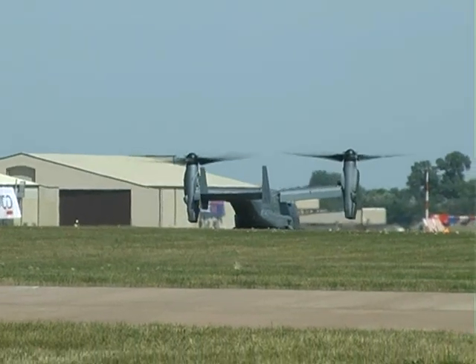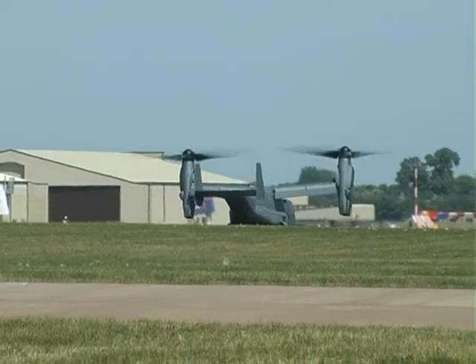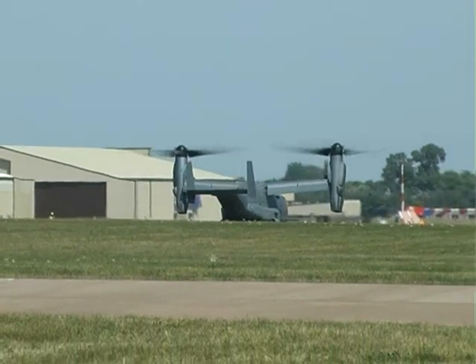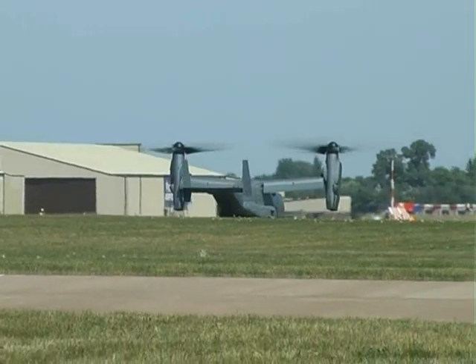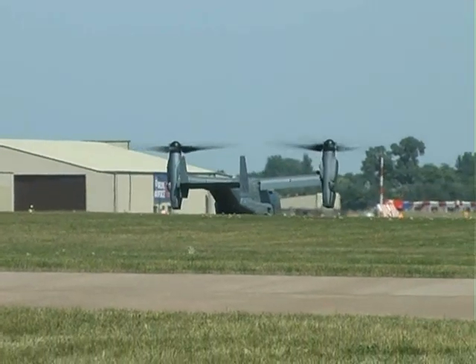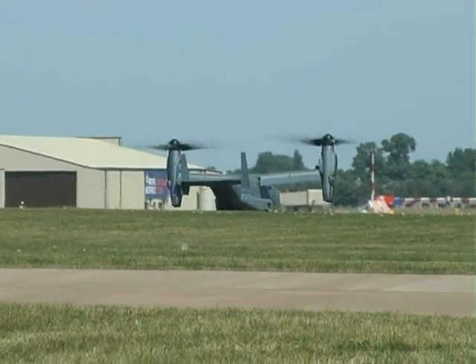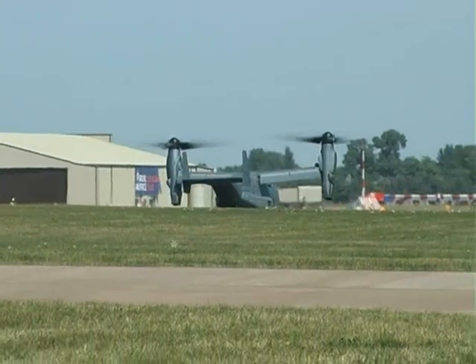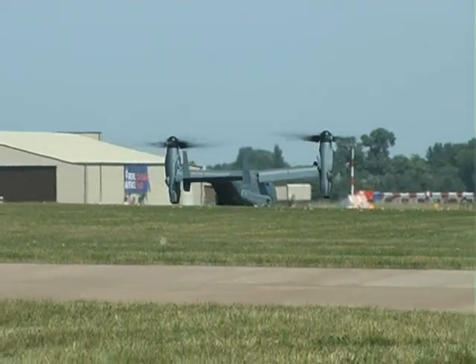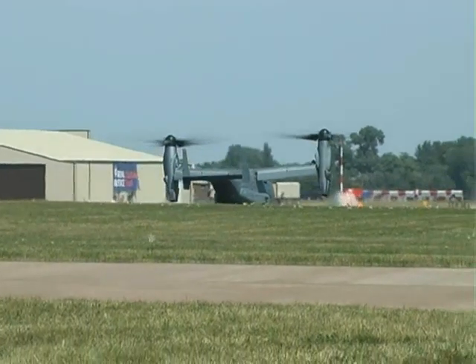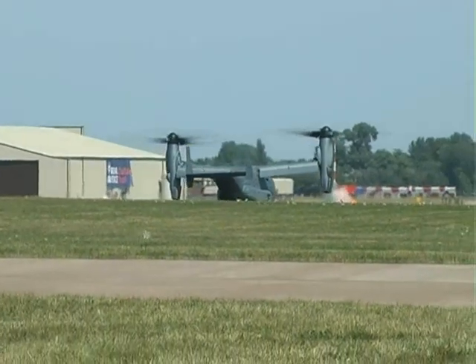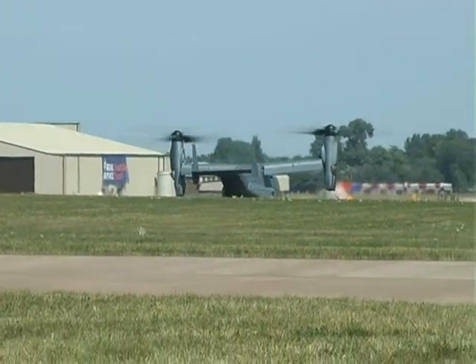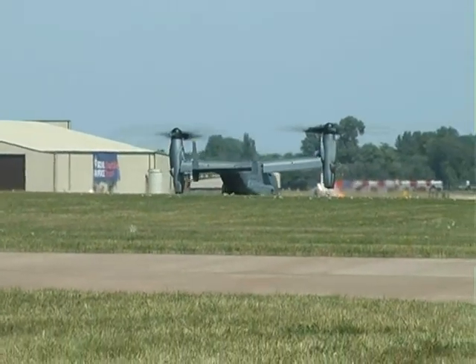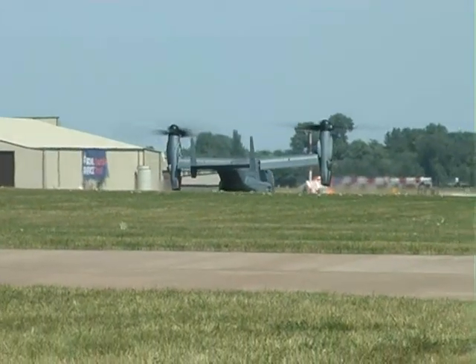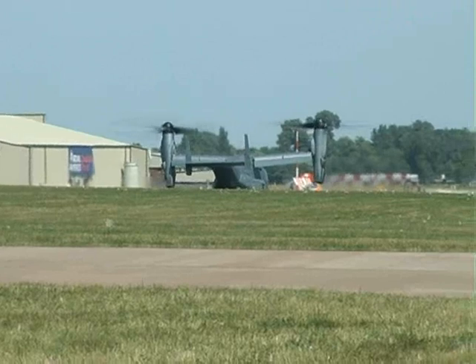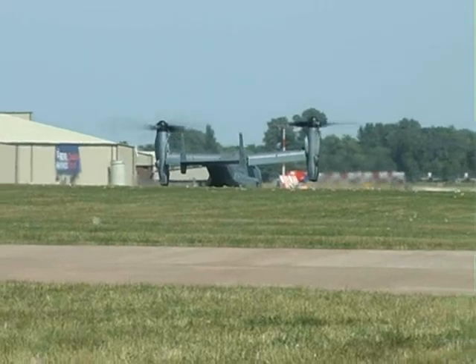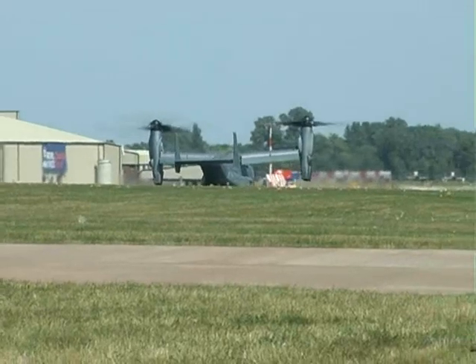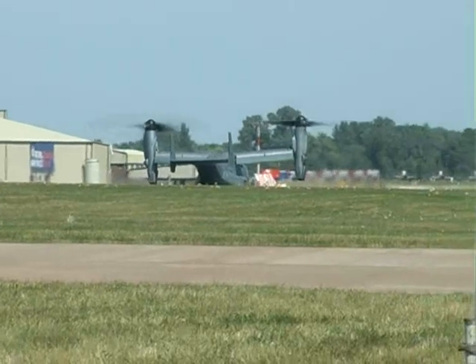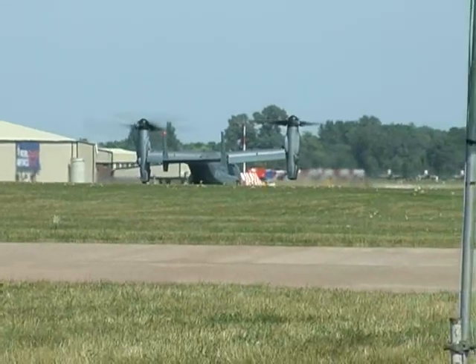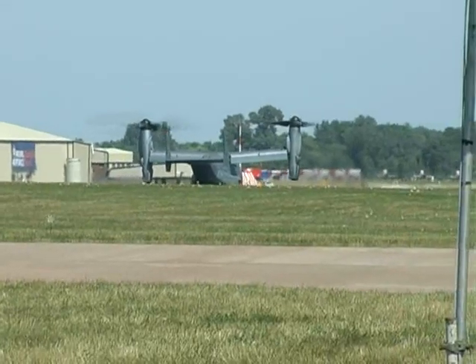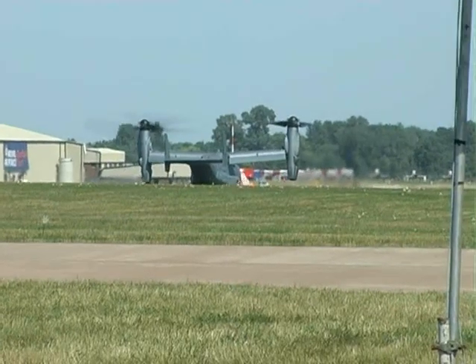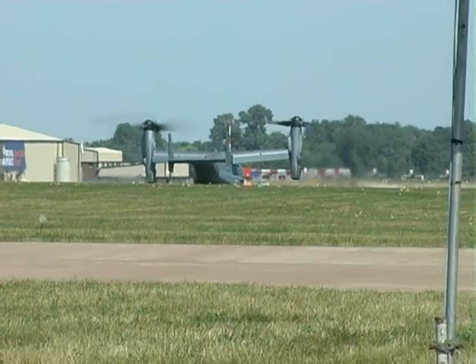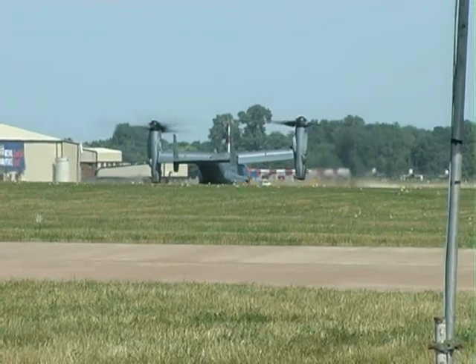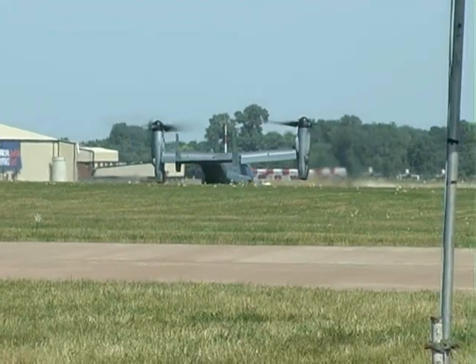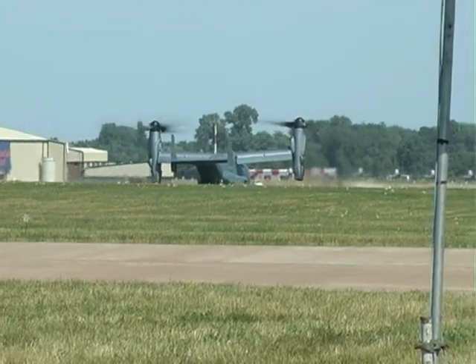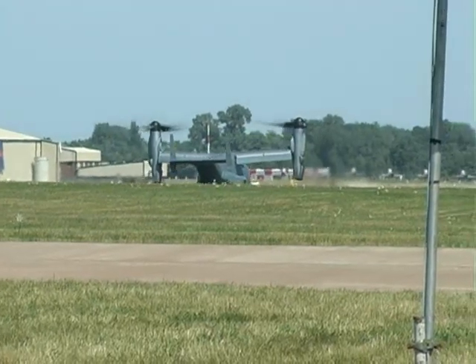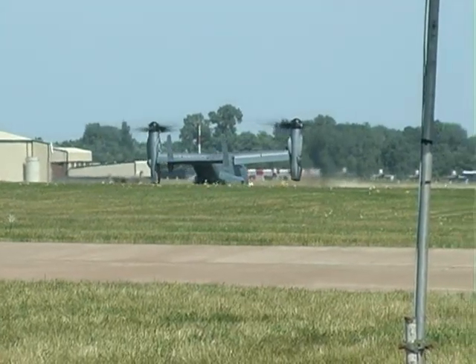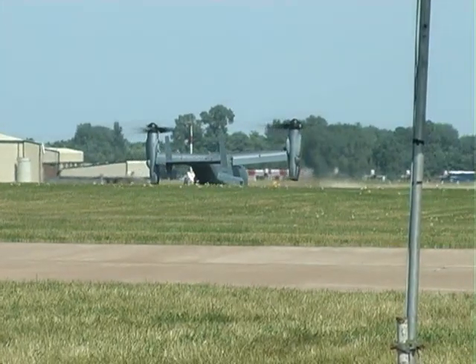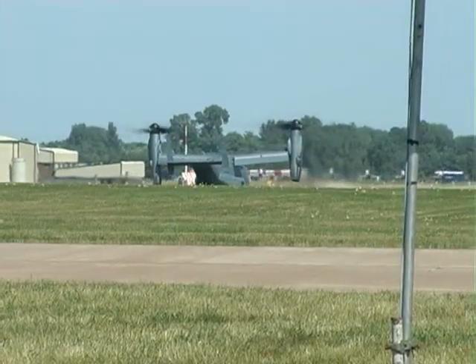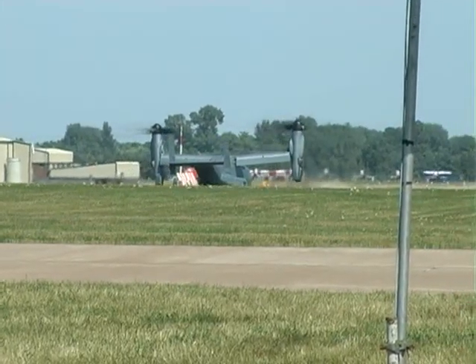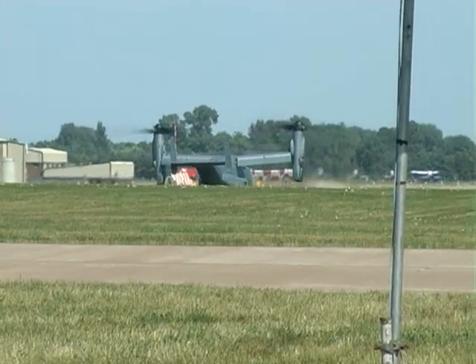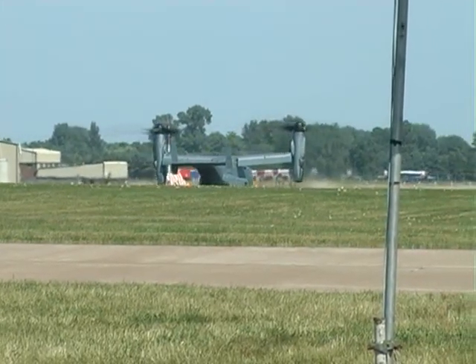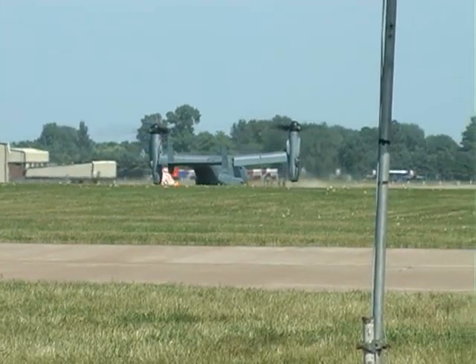And there it is — the MV-22 Osprey from Bell Boeing. It's been 17 years of development with this aircraft and they've had a lot of problems with it.